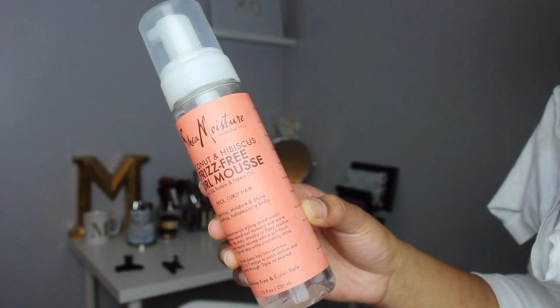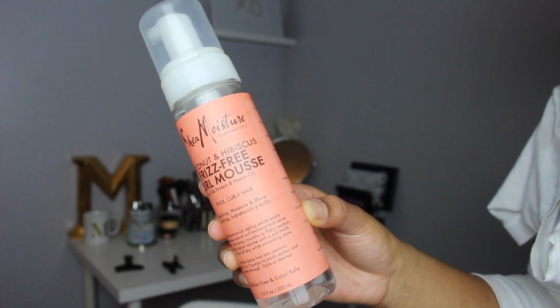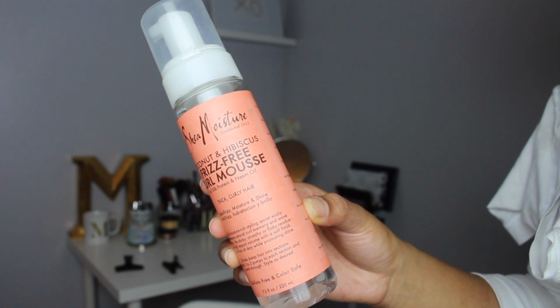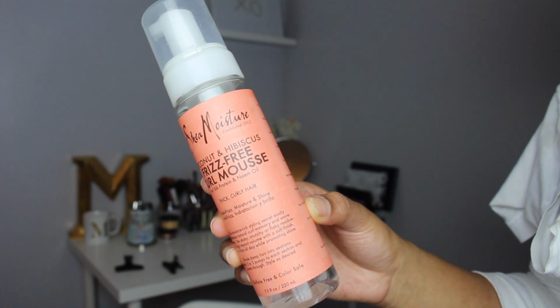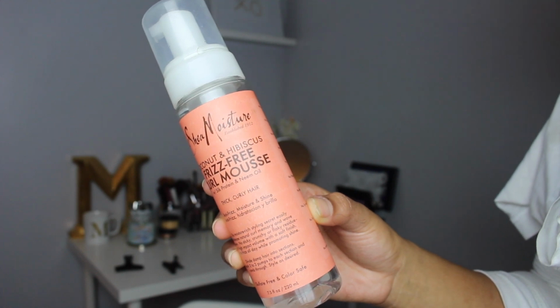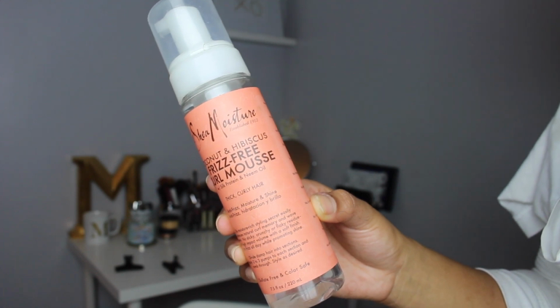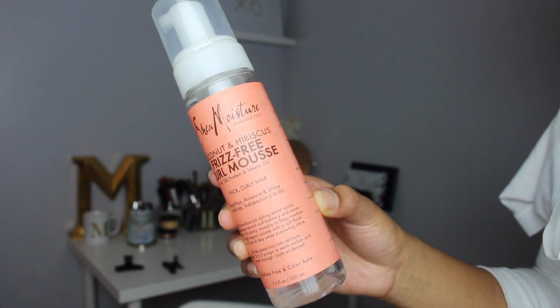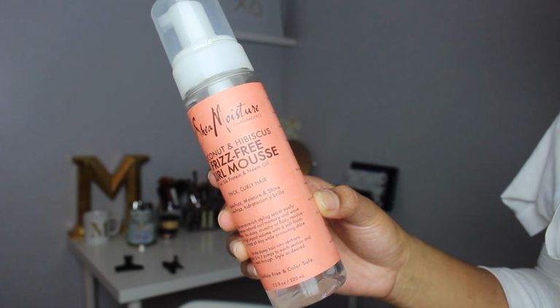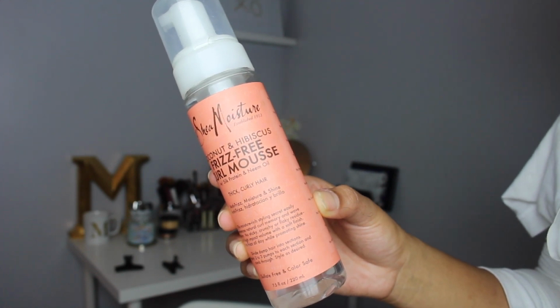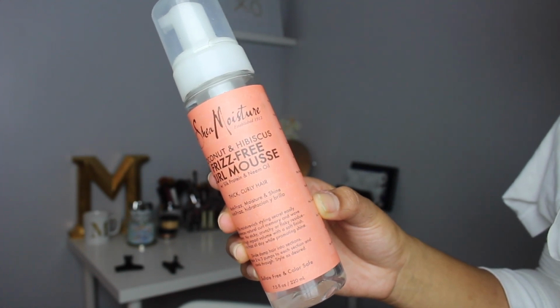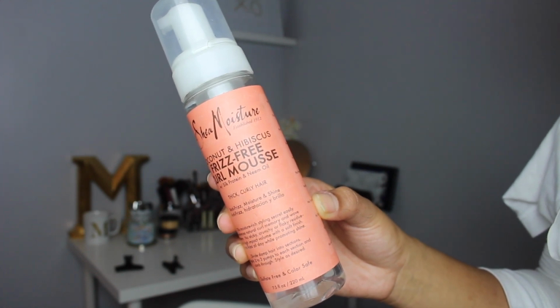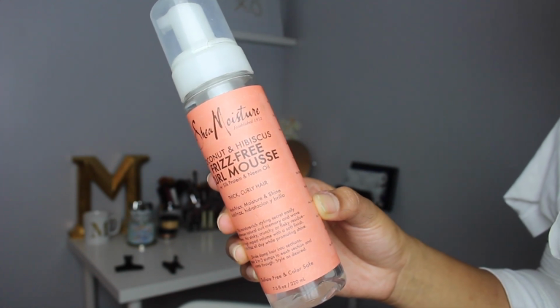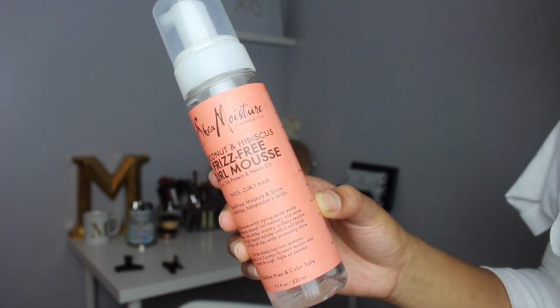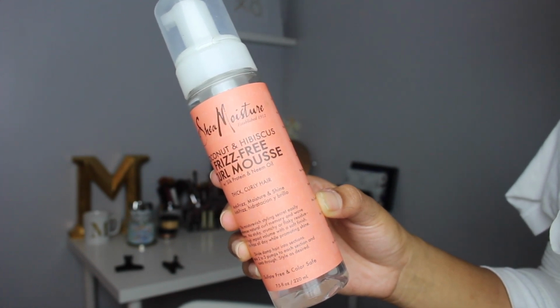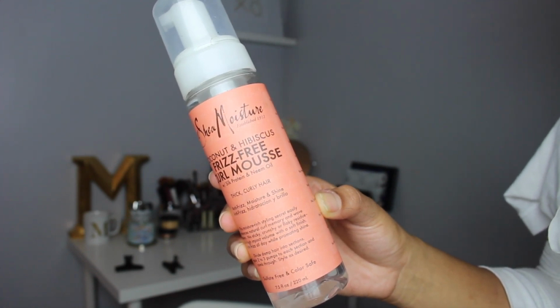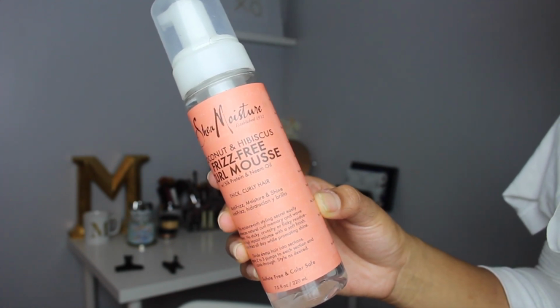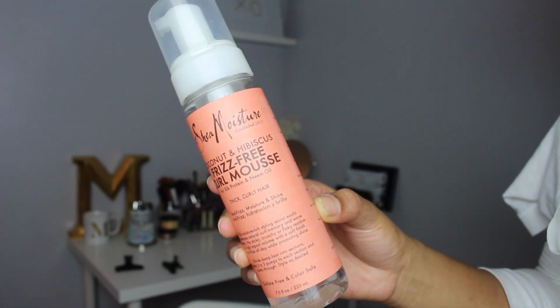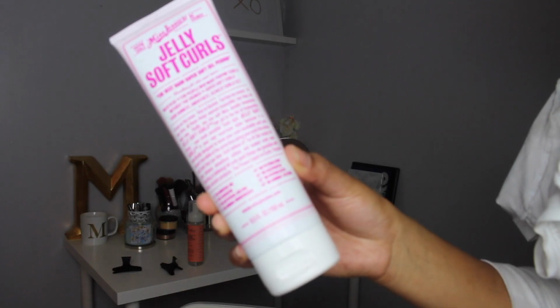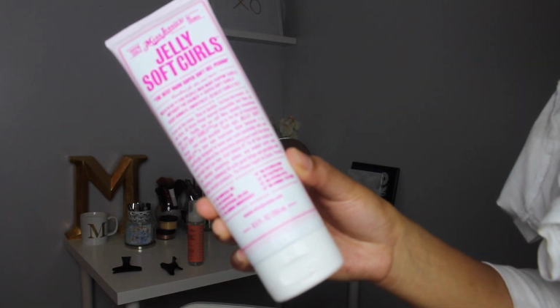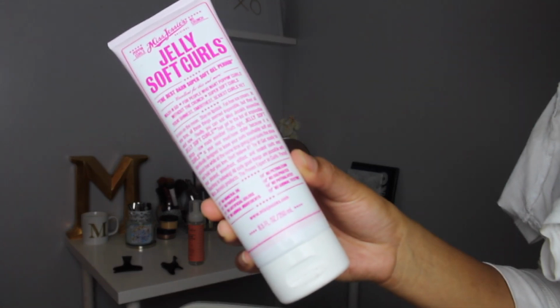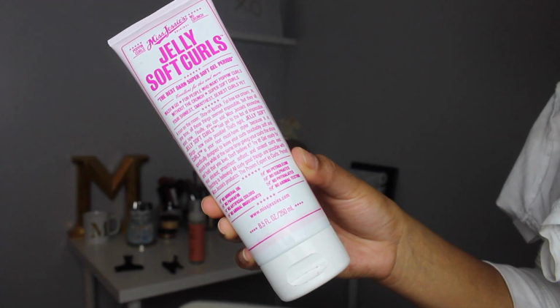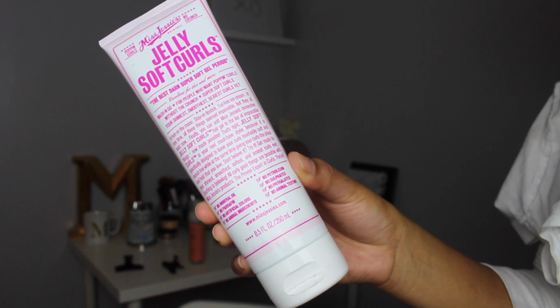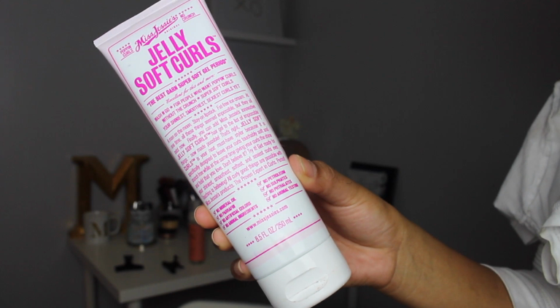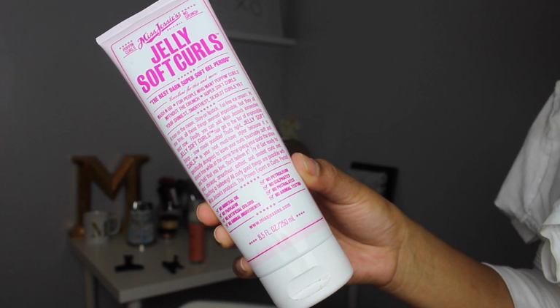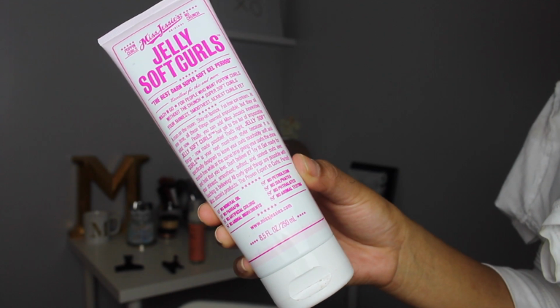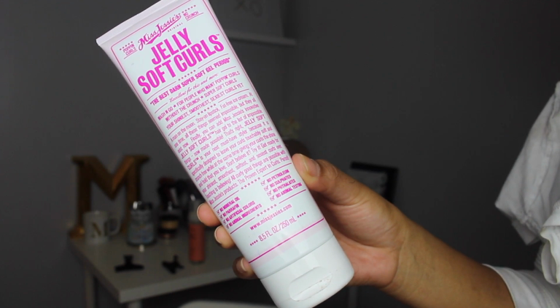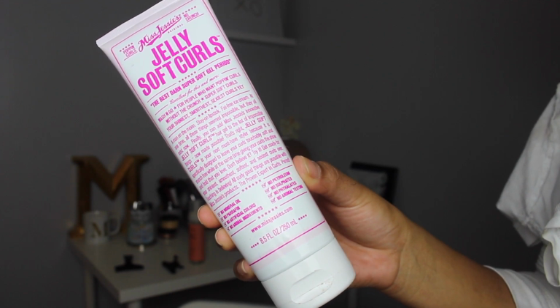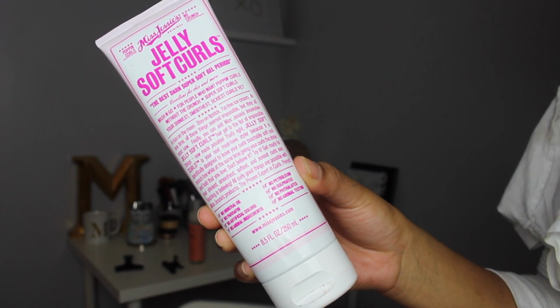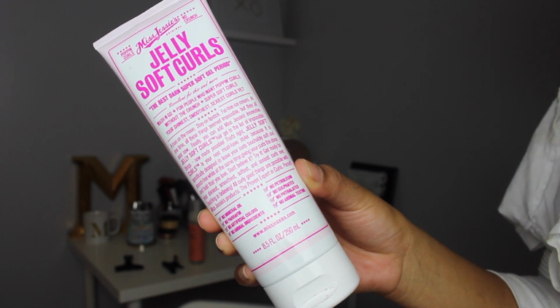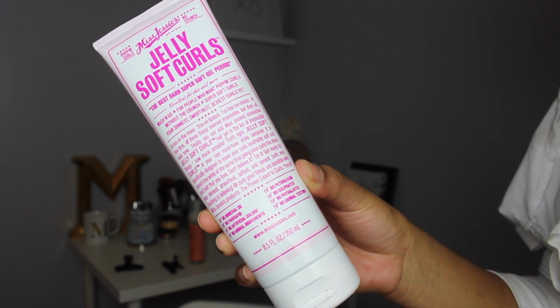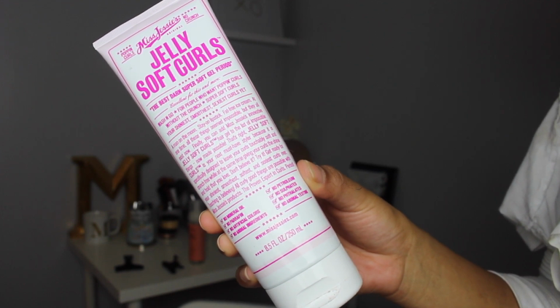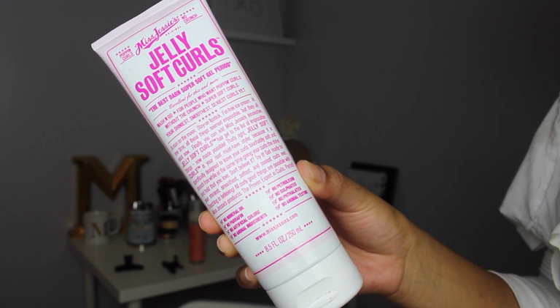For my hold today, I'm going to be using the Shea Moisture Coconut and Hibiscus Frizz-Free Curl Mousse and the Miss Jessie's Jelly Soft Curls.